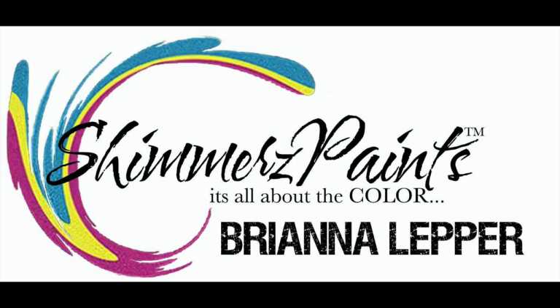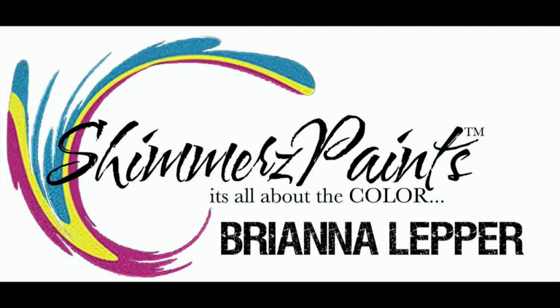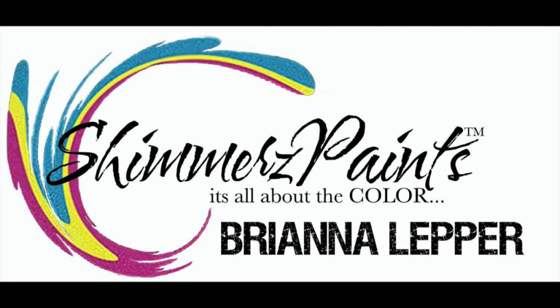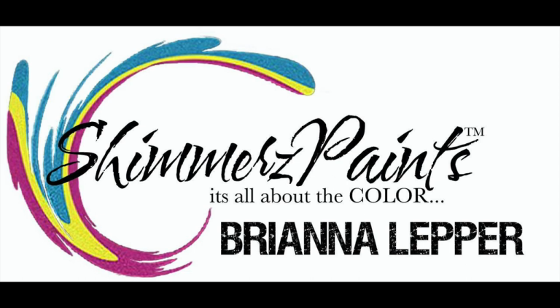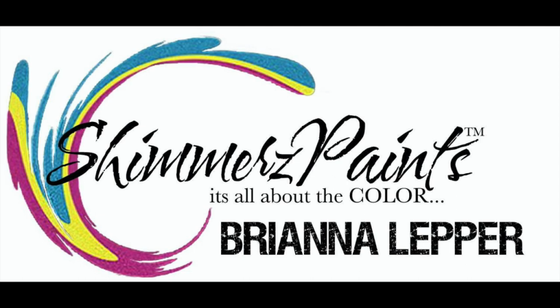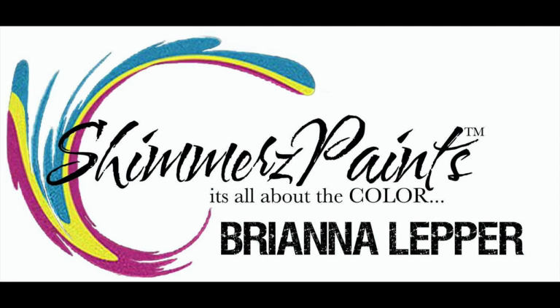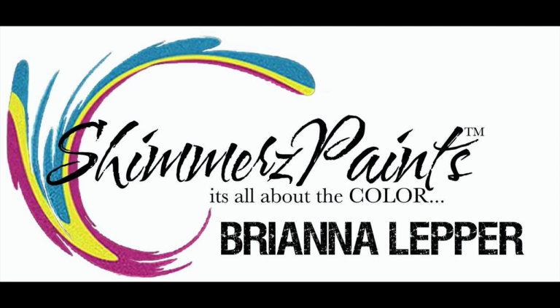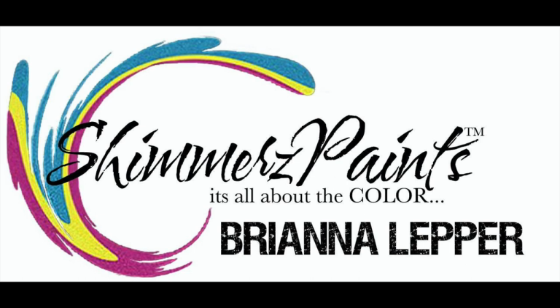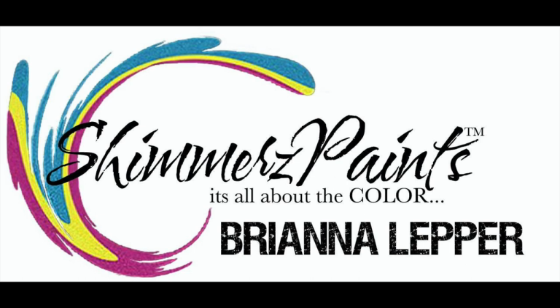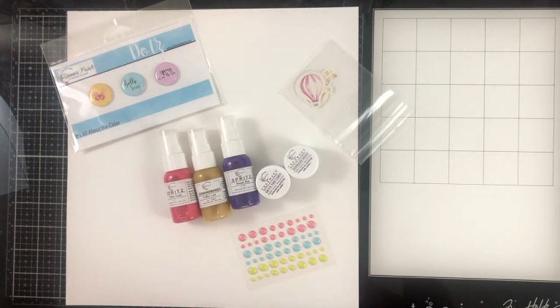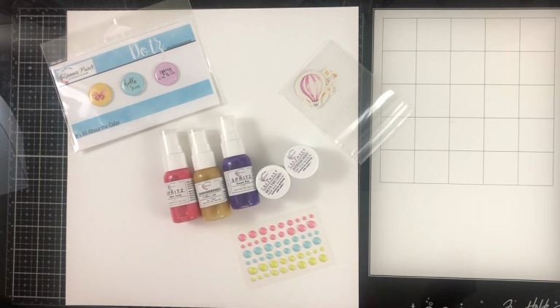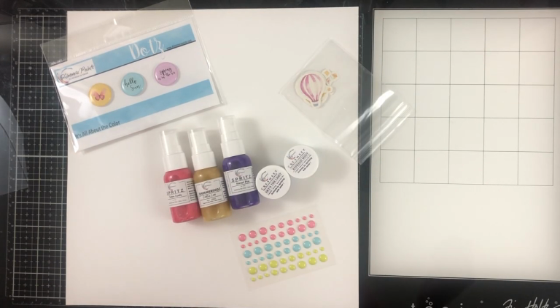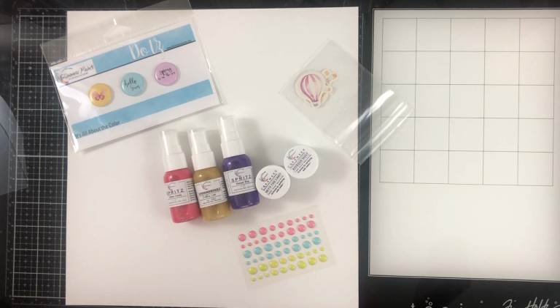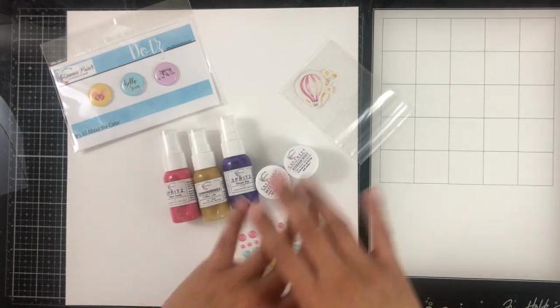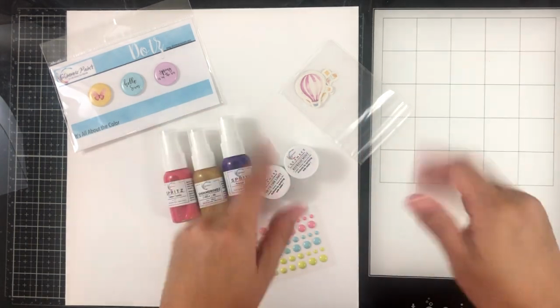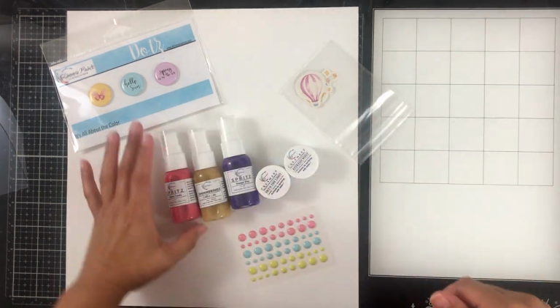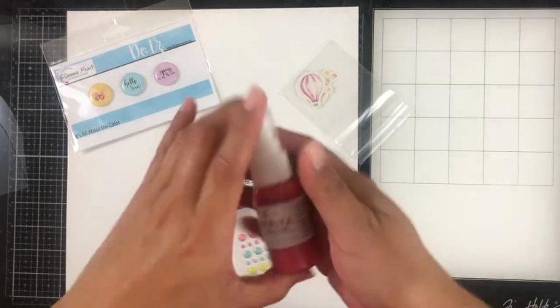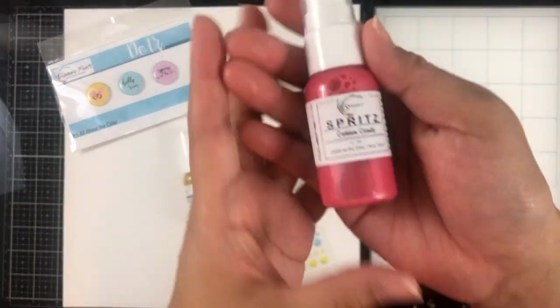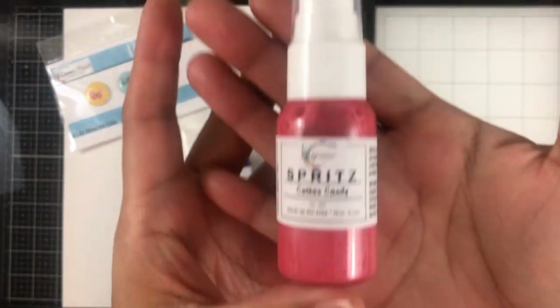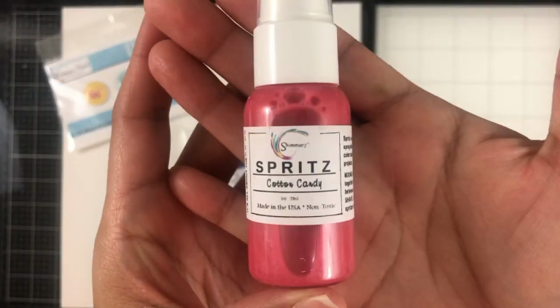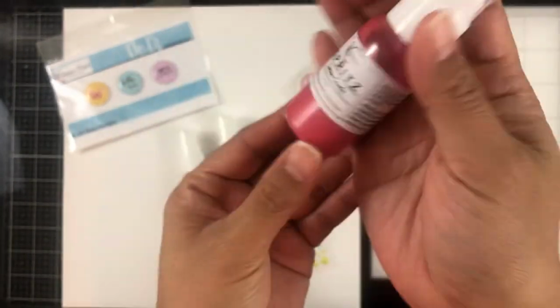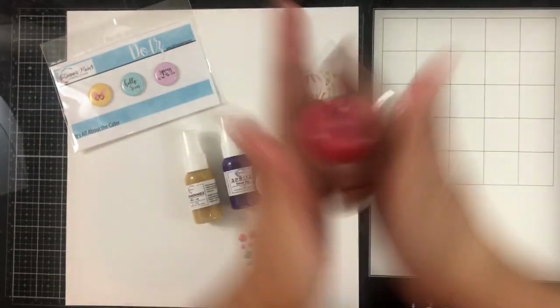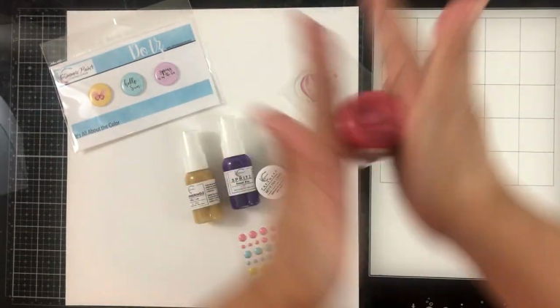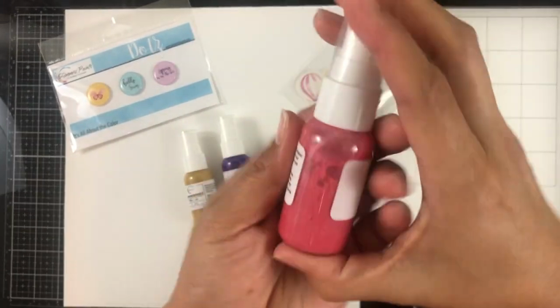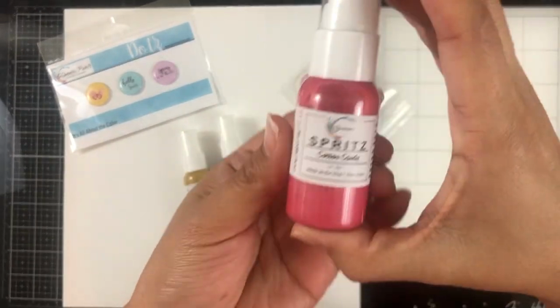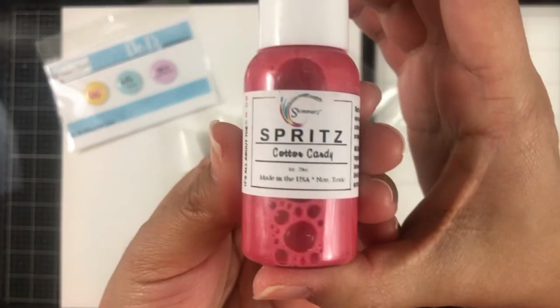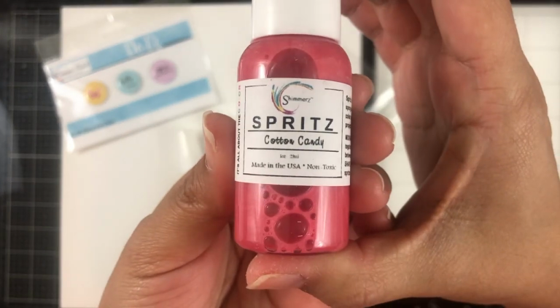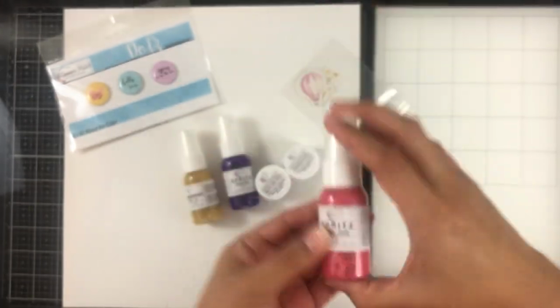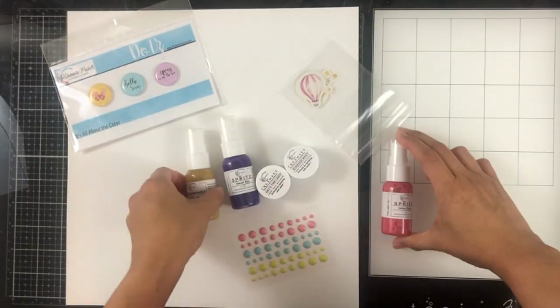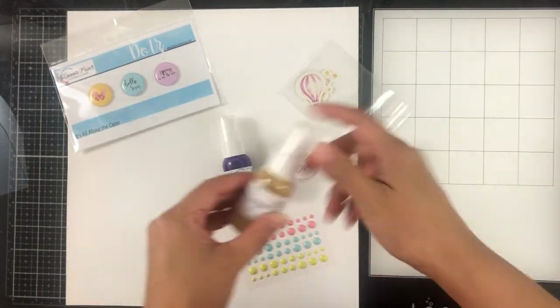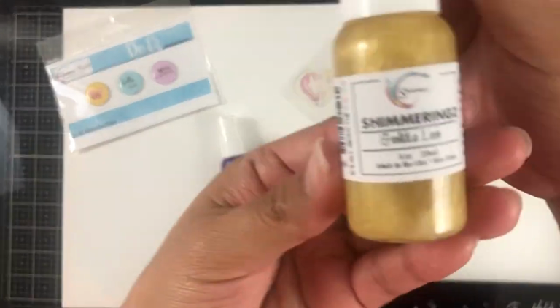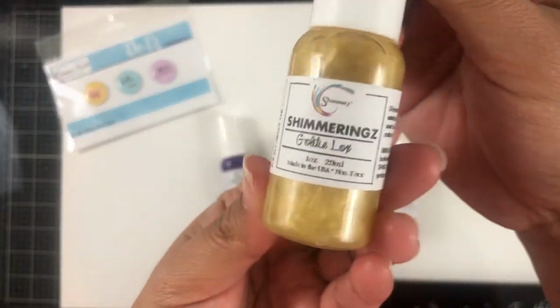Hey everyone, it's Brie and I'm back with another scrapbook process video for the Shimmers Paint Color Kit team. I'm going to be working with the gorgeous March kit. Here are the colors that come in this kit.